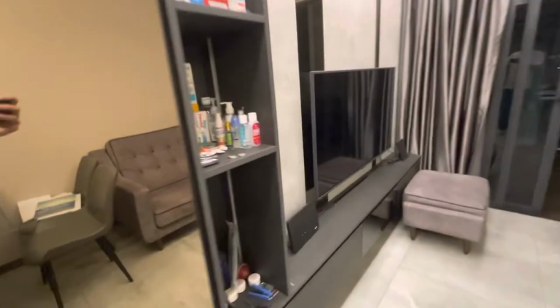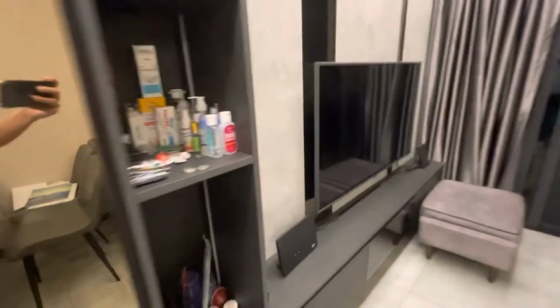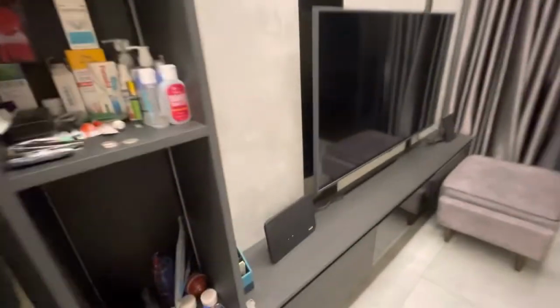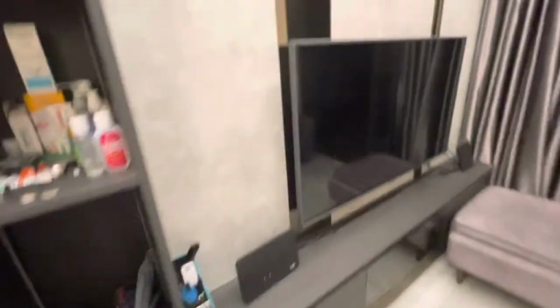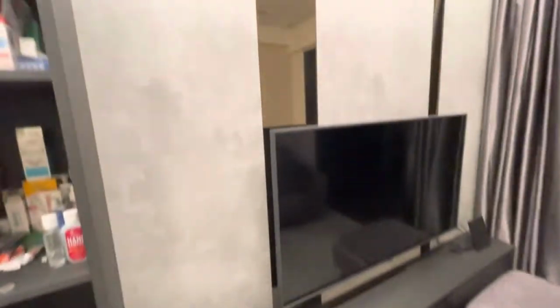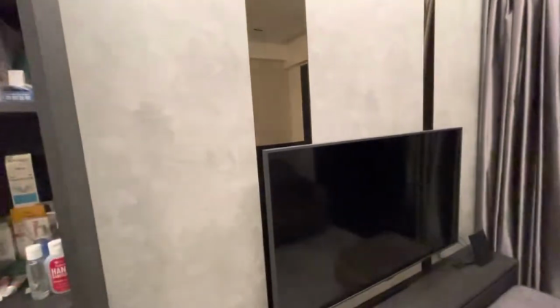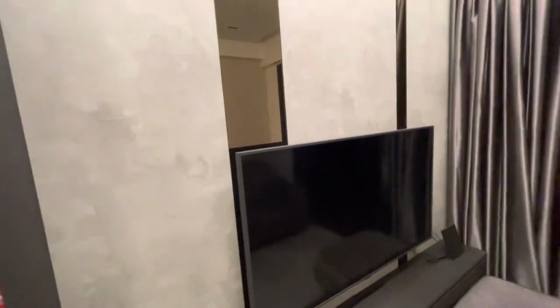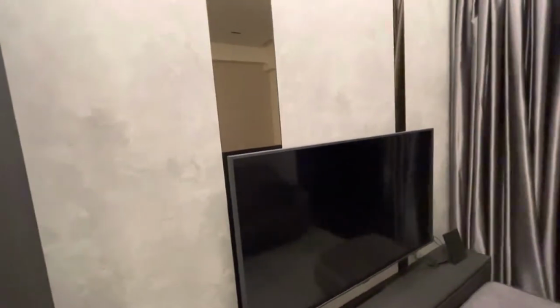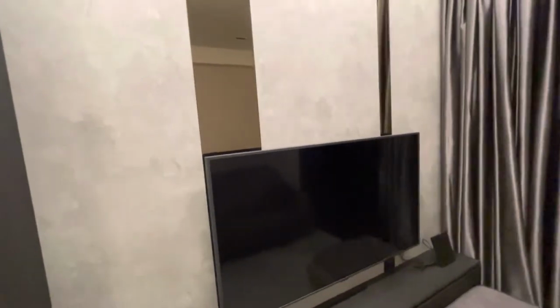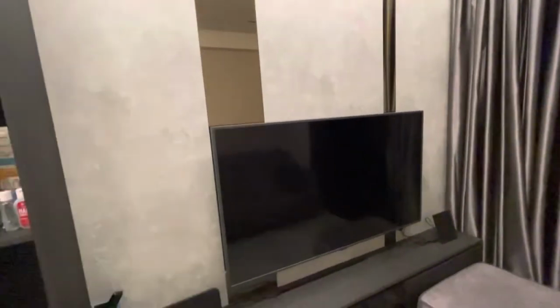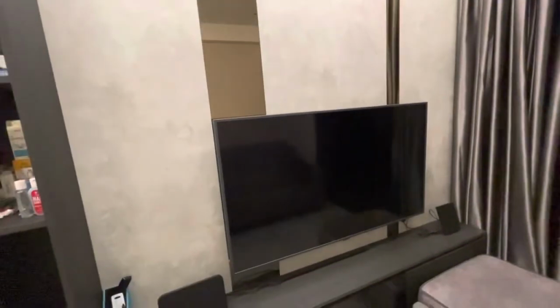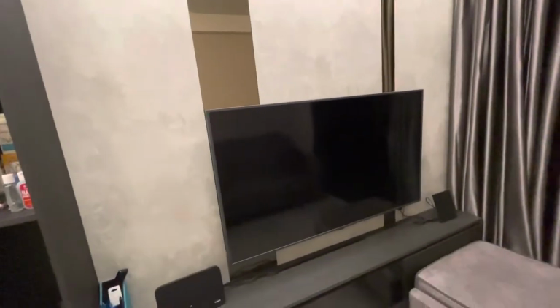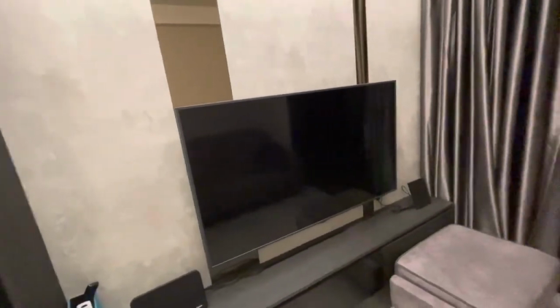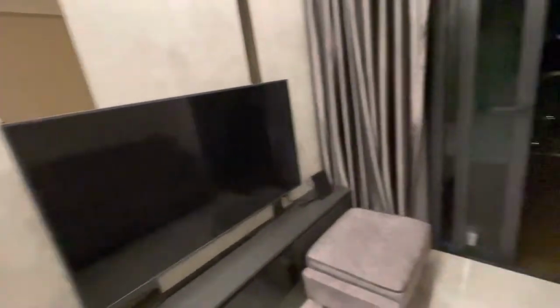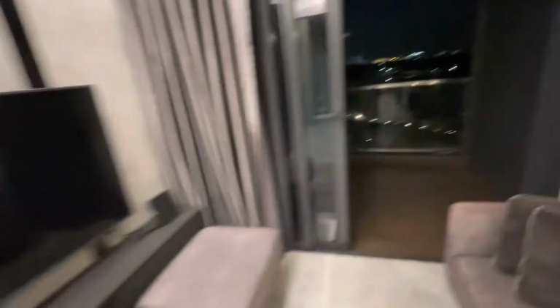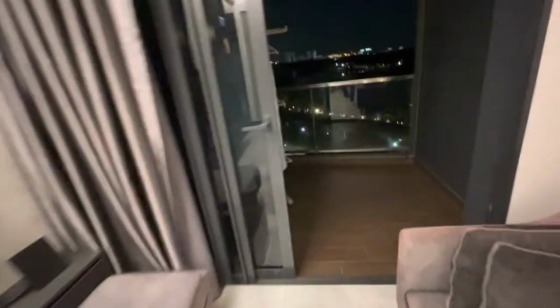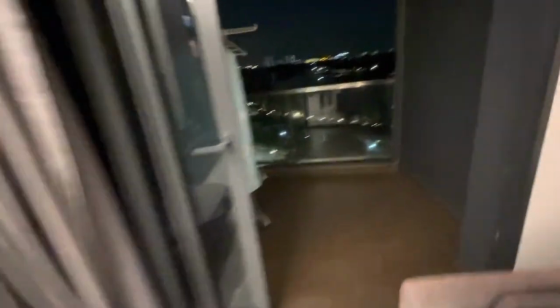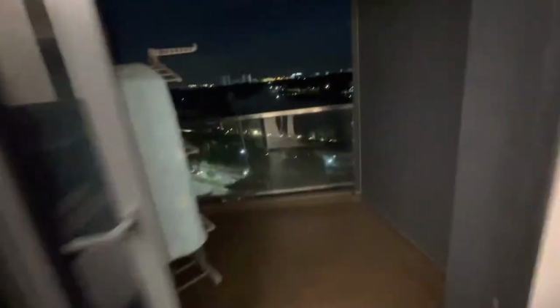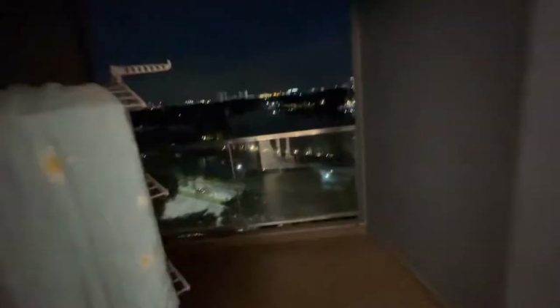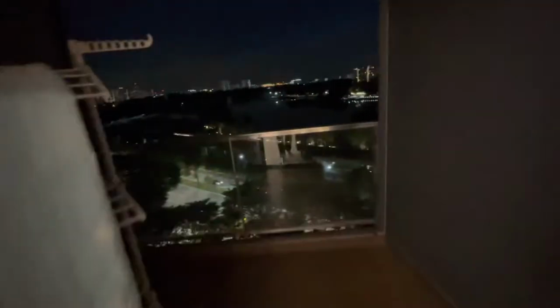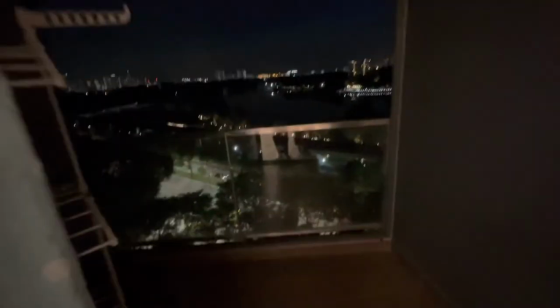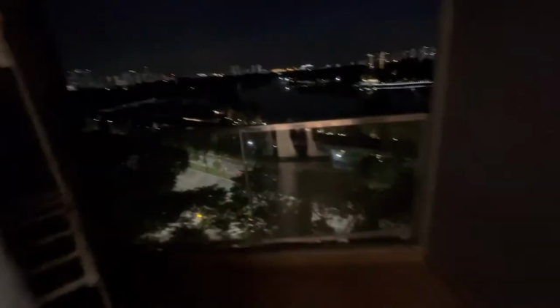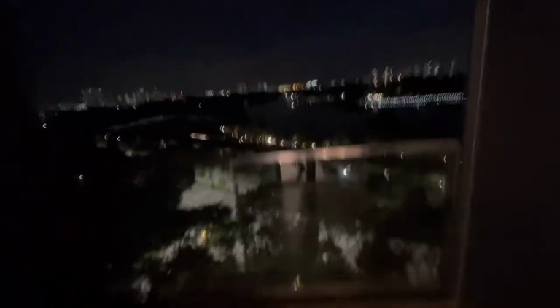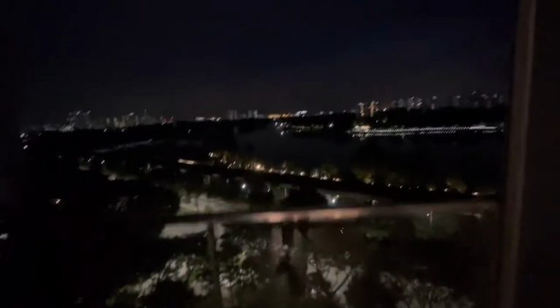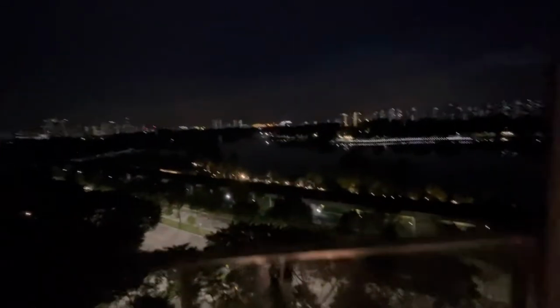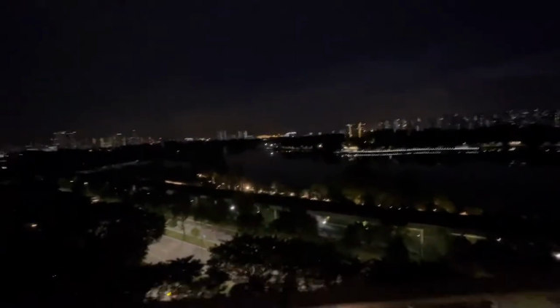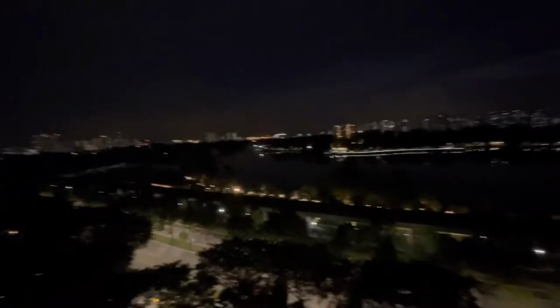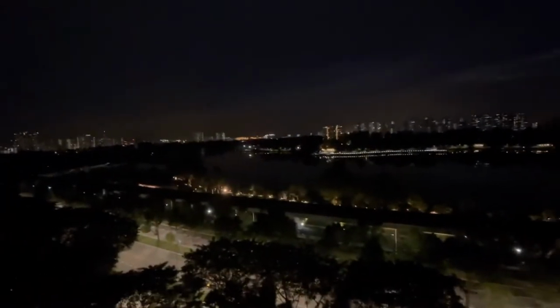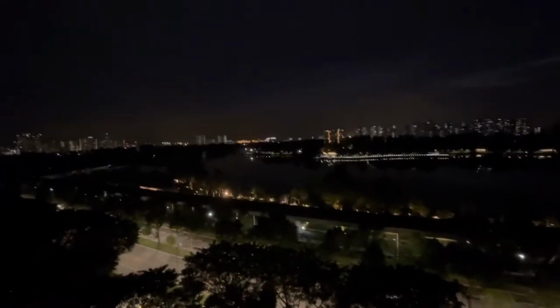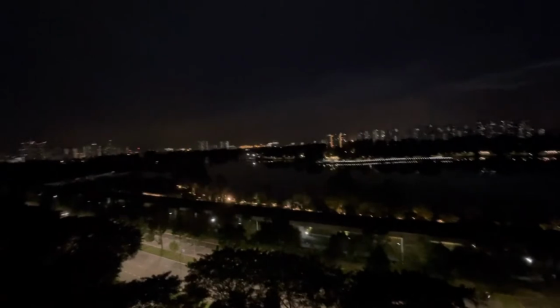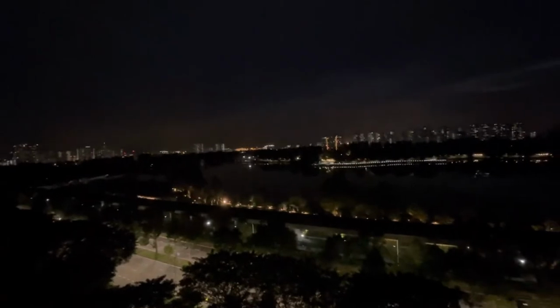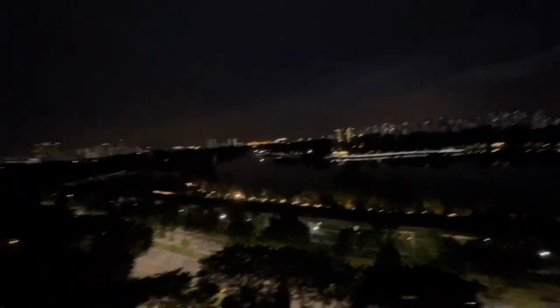TV stand, TV console. I think there's 15-inch TVs here. It's night time now, so this is block 2. That is, of course, the Jurong Lake.